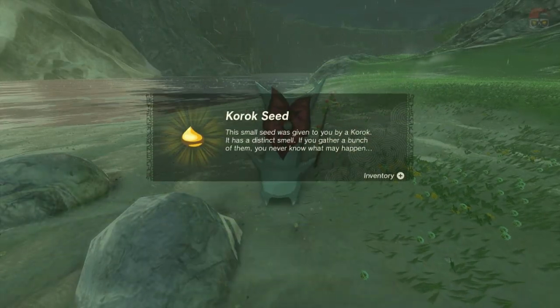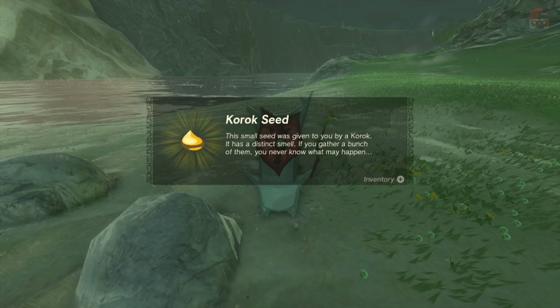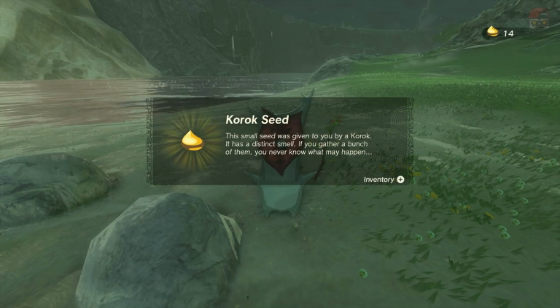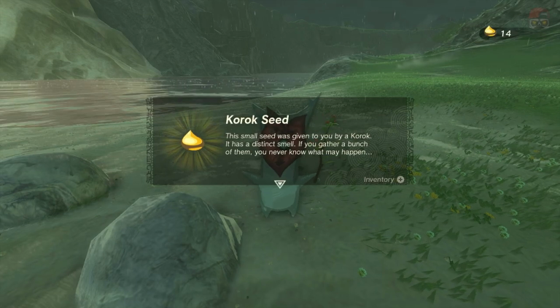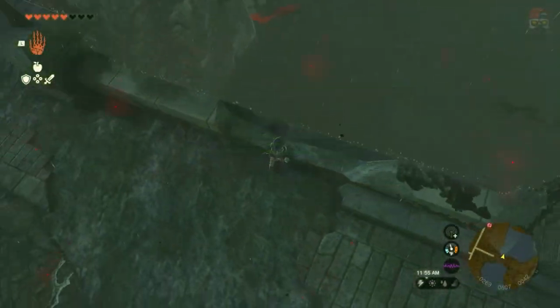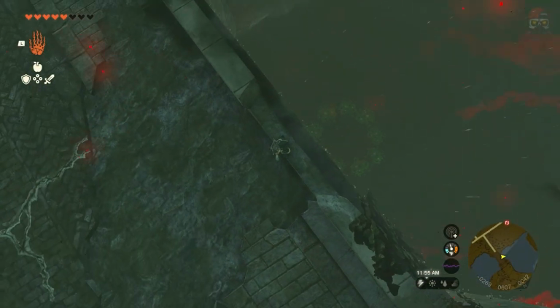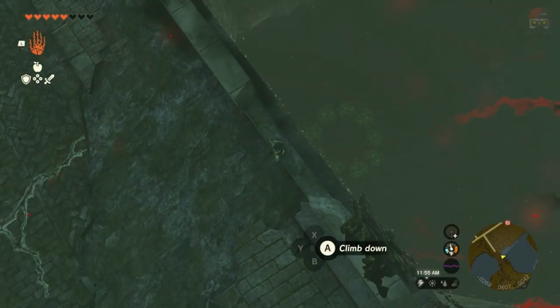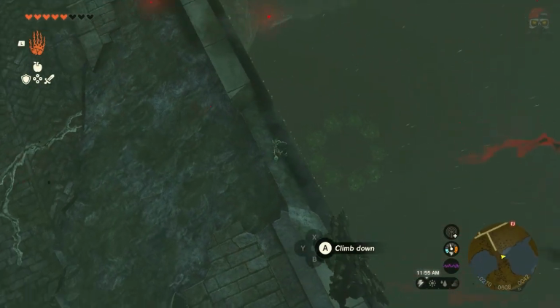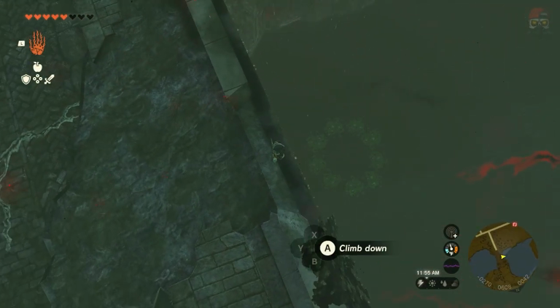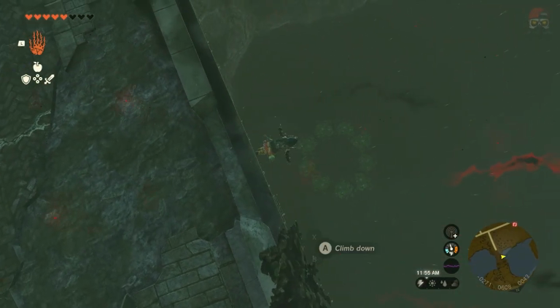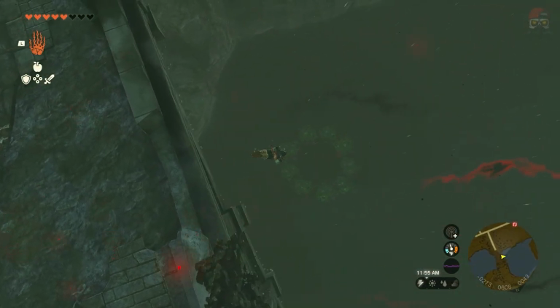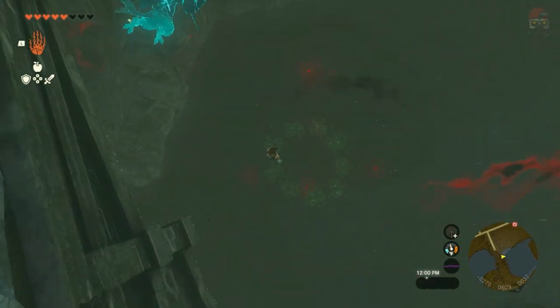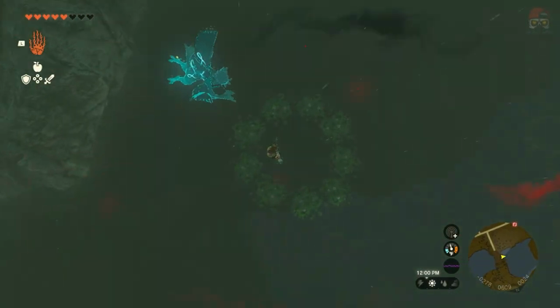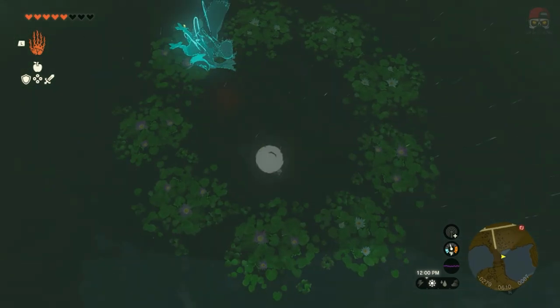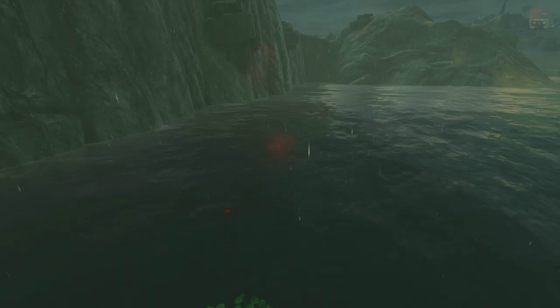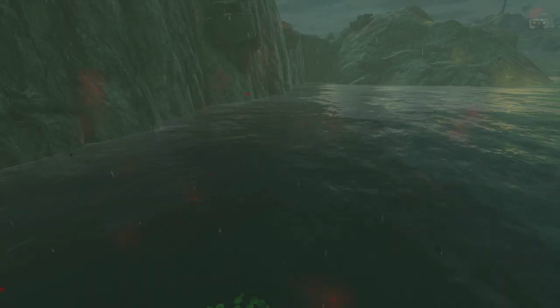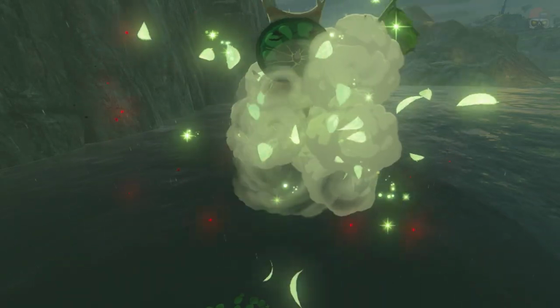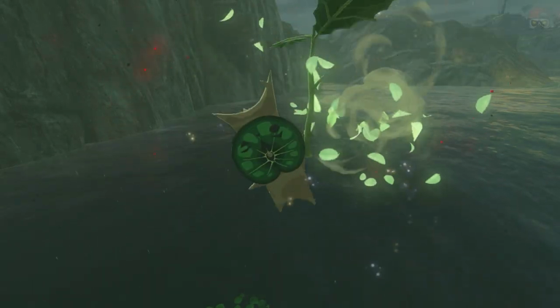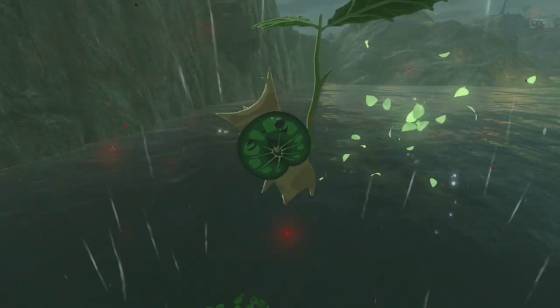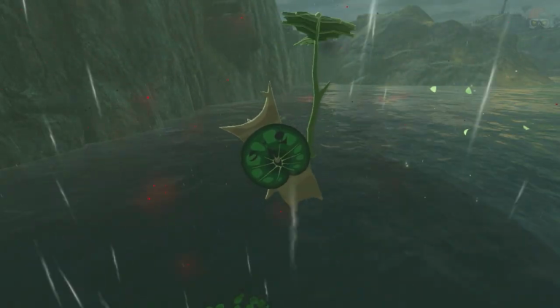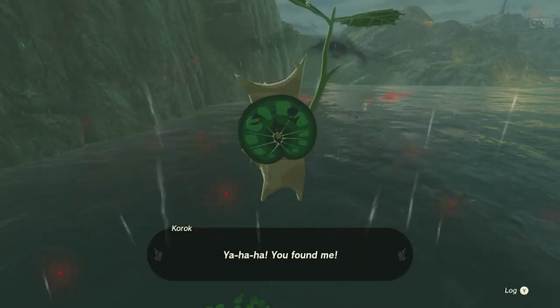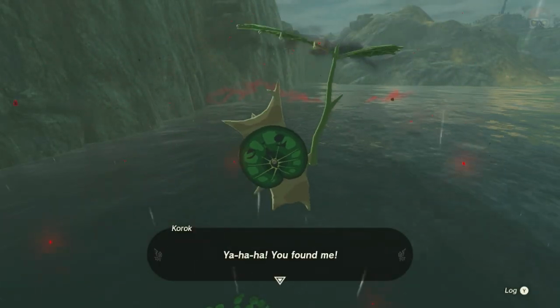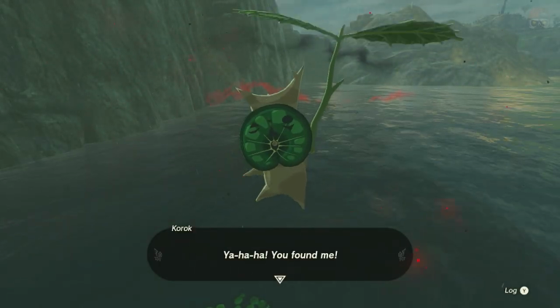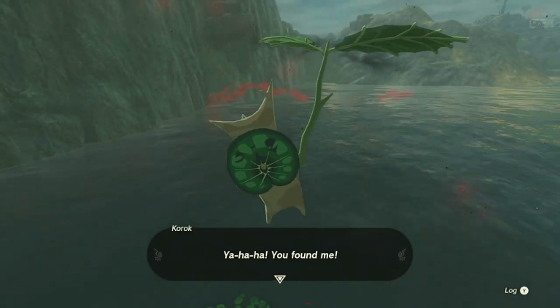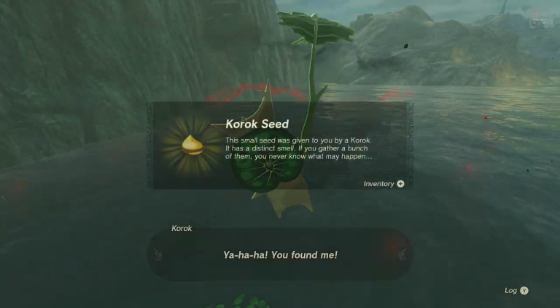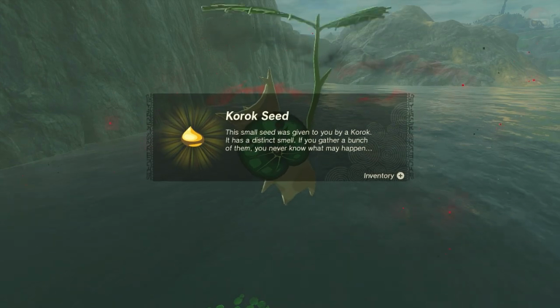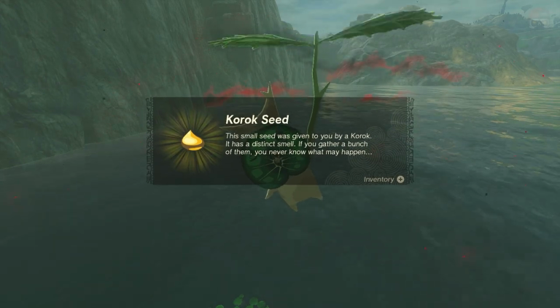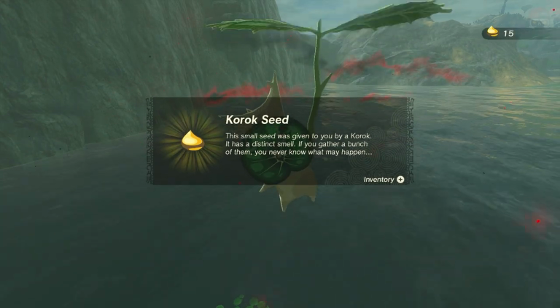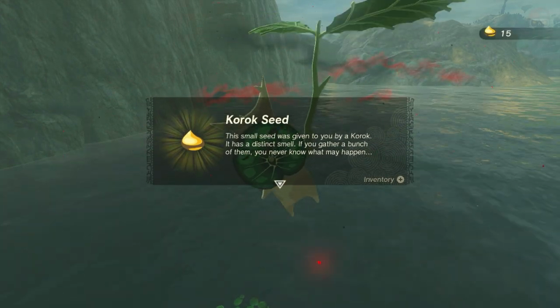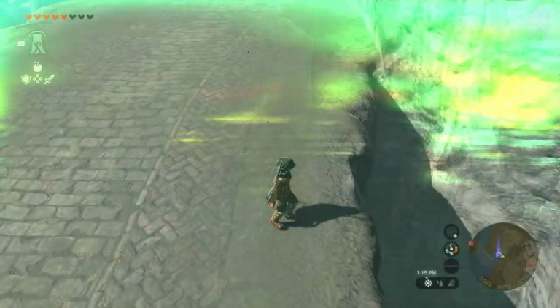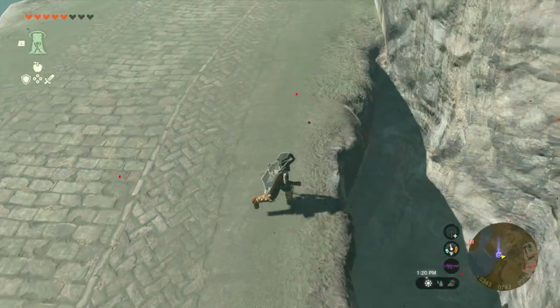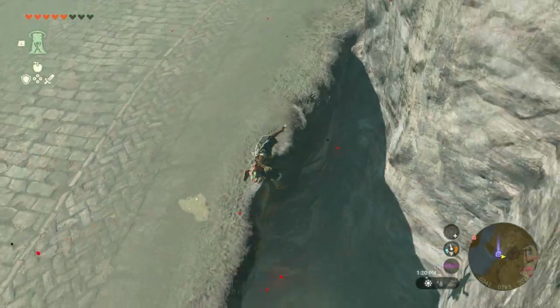Number eleven: sometimes you'll find these circles of lily pads in the water. Just dive into it and it'll spawn a Korok — it's really that simple. Make sure you dive into the ring from somewhere up high.